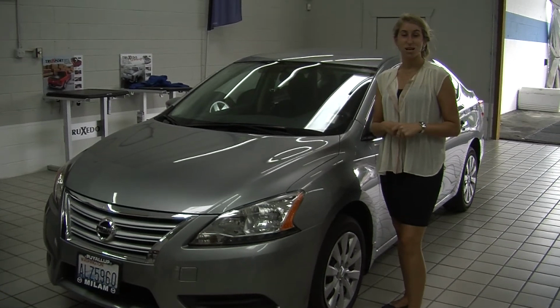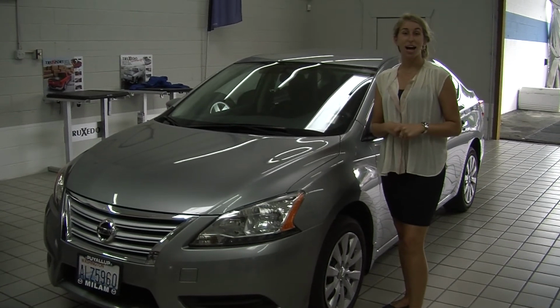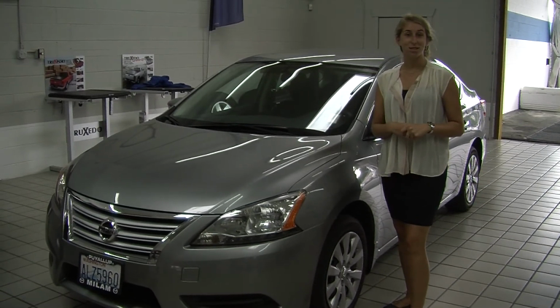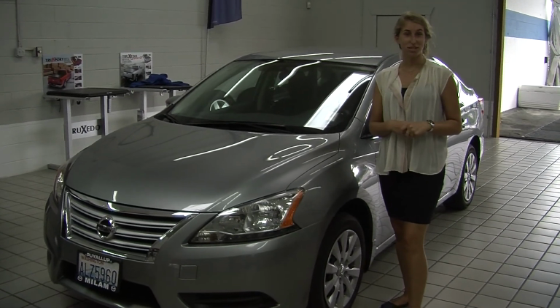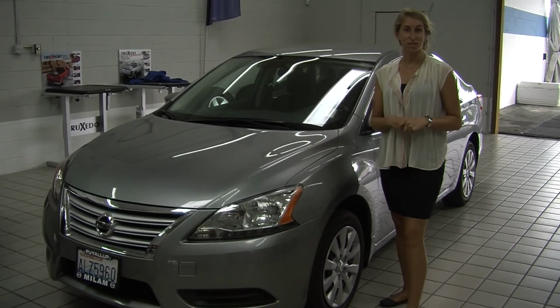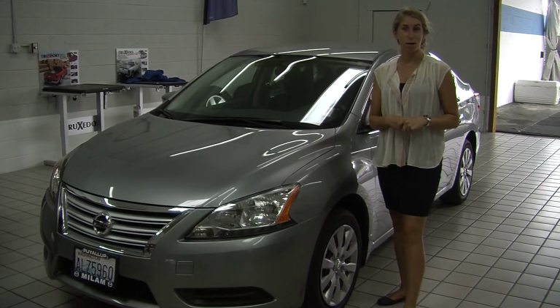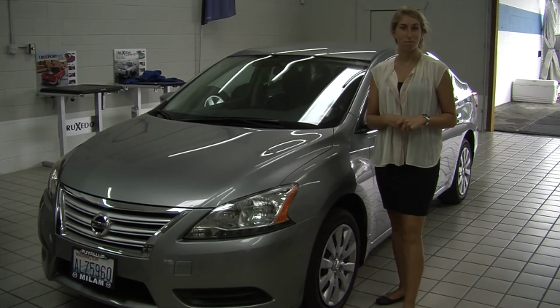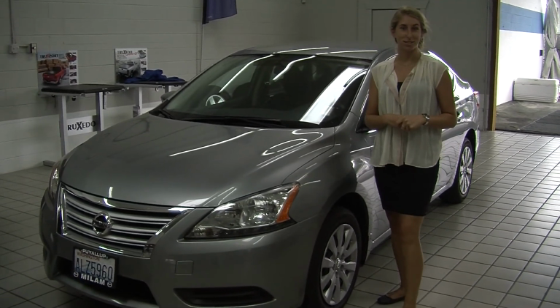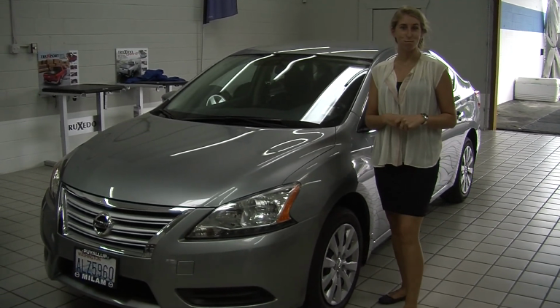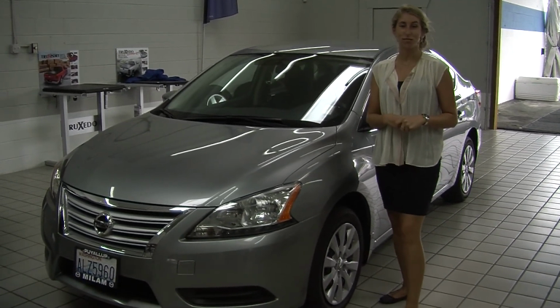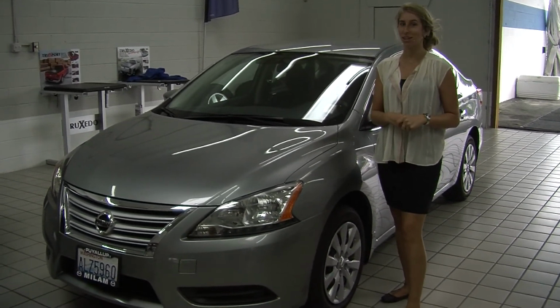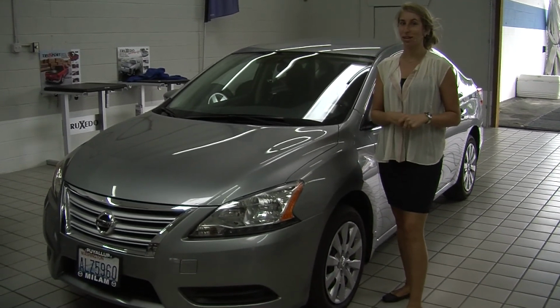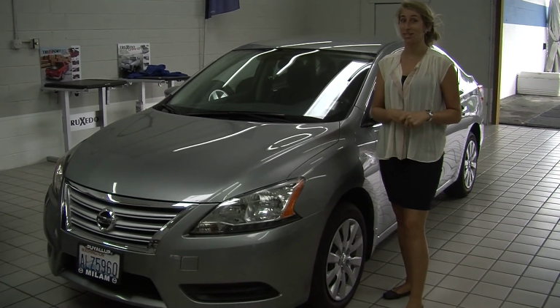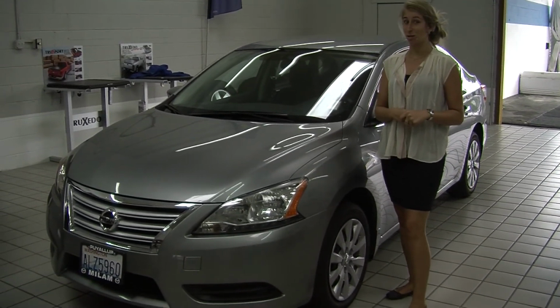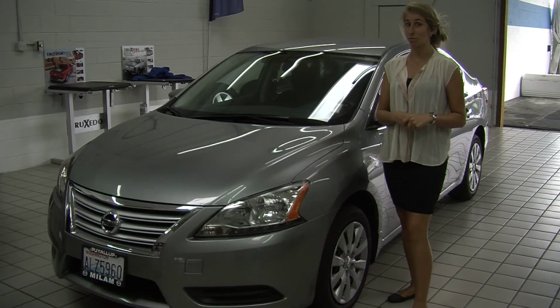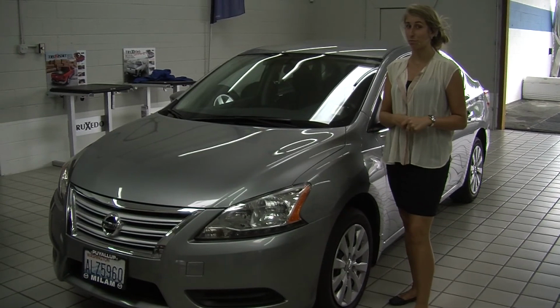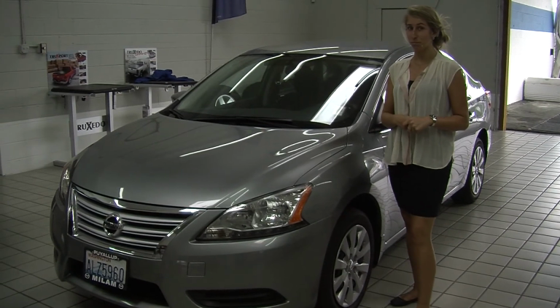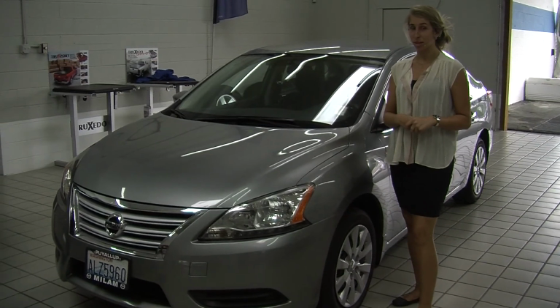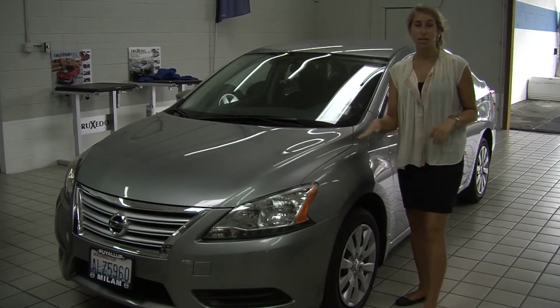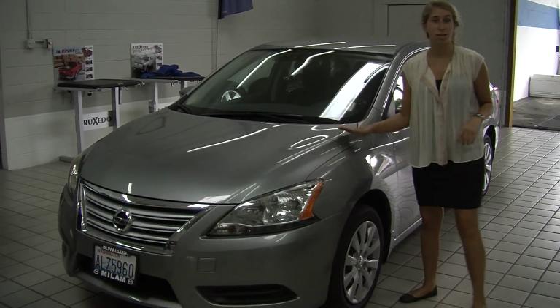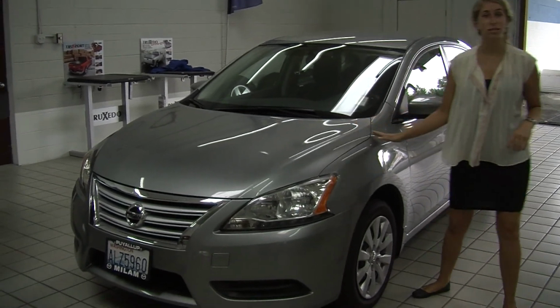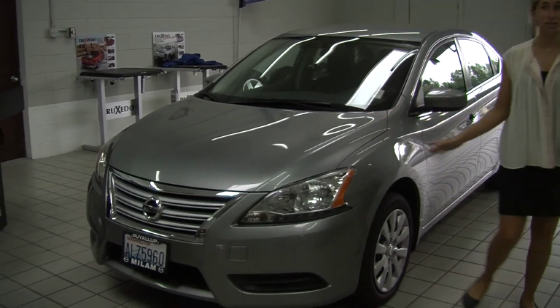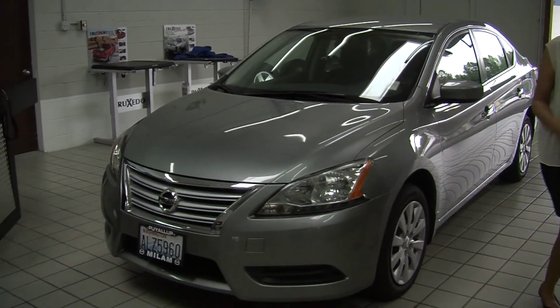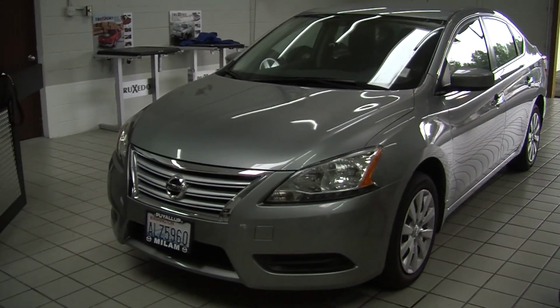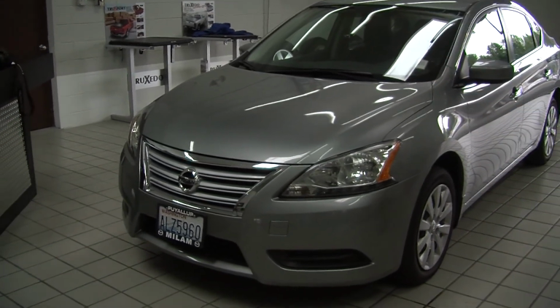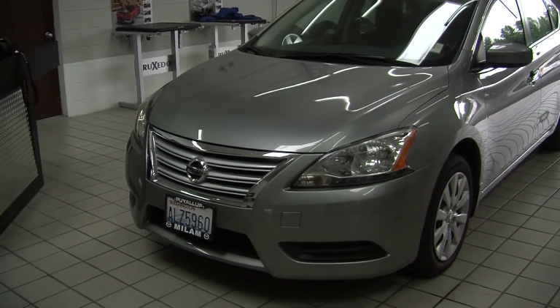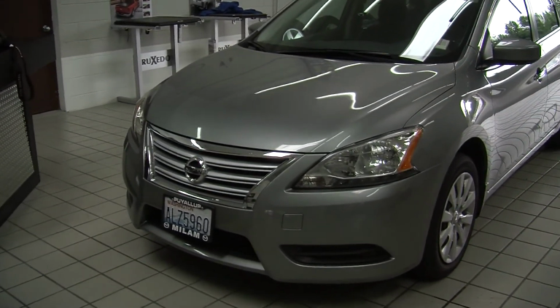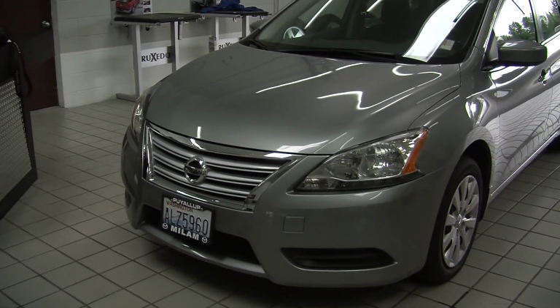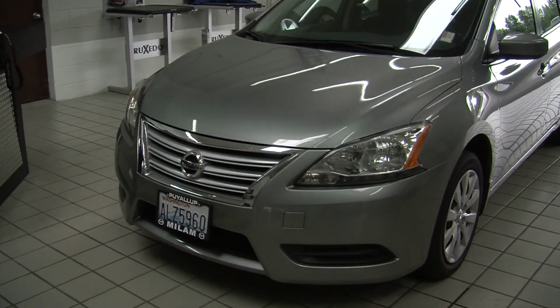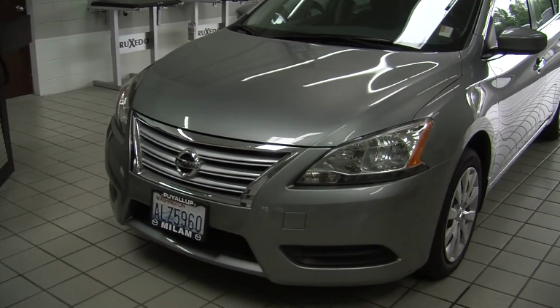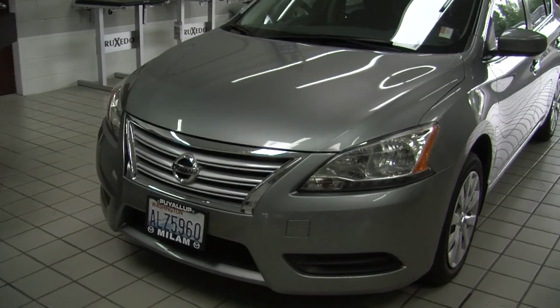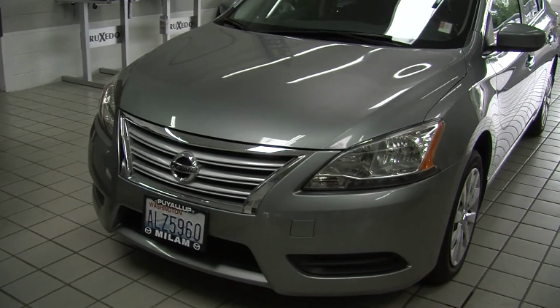Hi, this is Chelsea. Today I'm at Milo Mazda, conveniently located at 608 River Road. Today we're looking at this stunning silver 2013 Nissan Sentra SV.